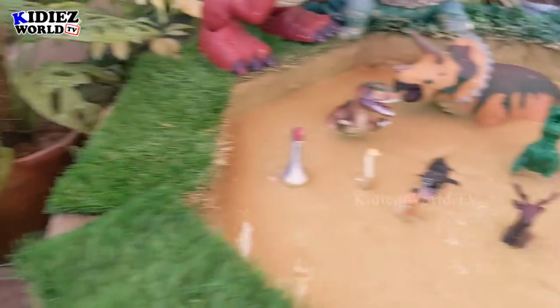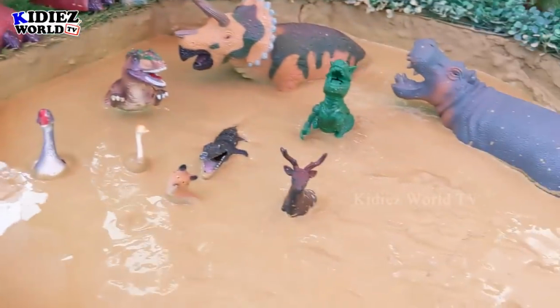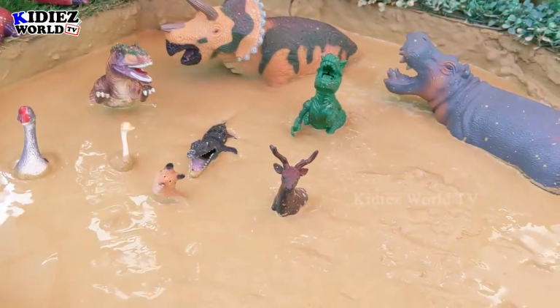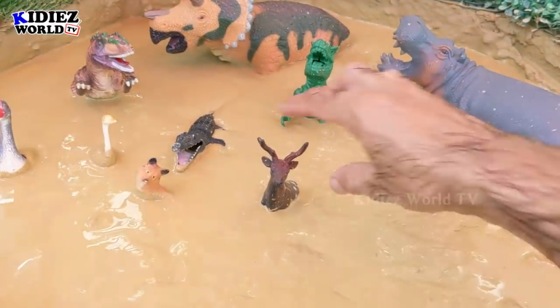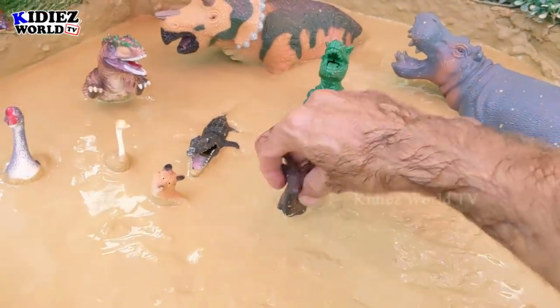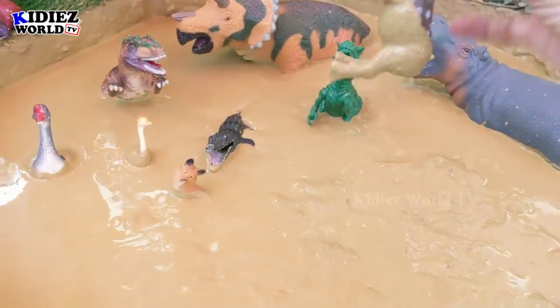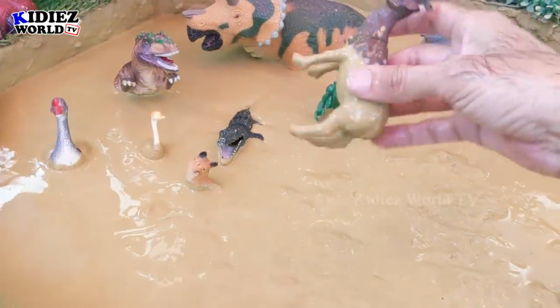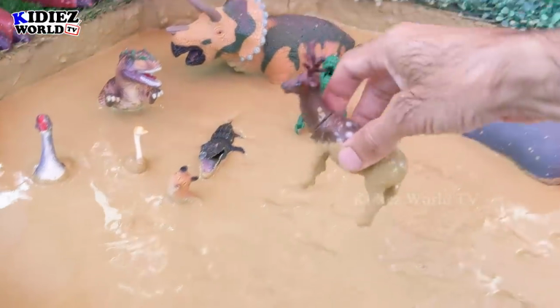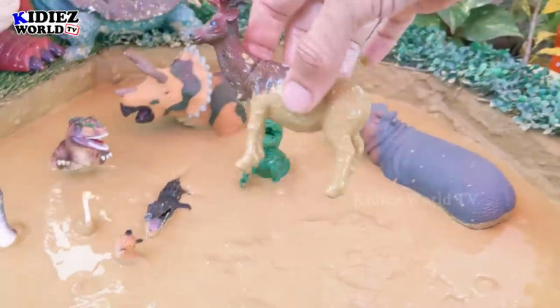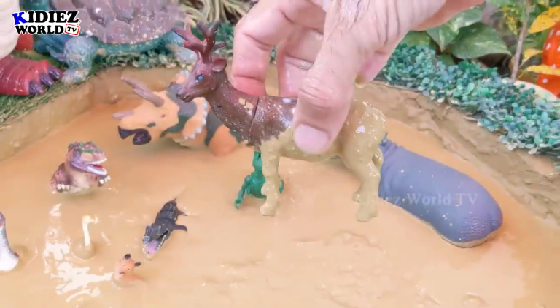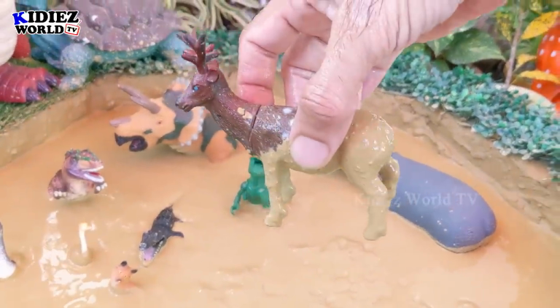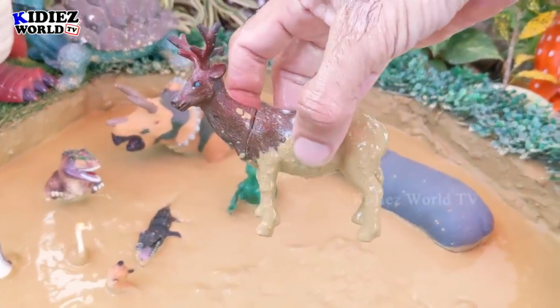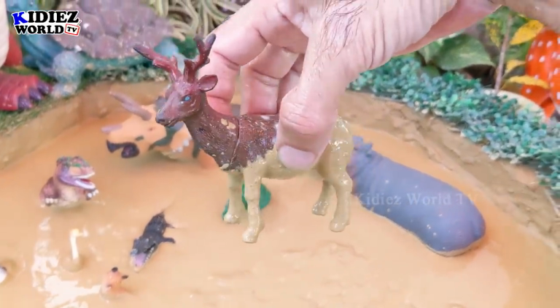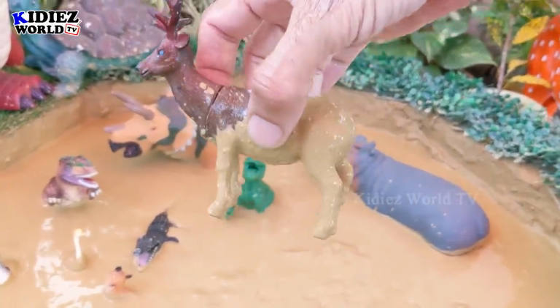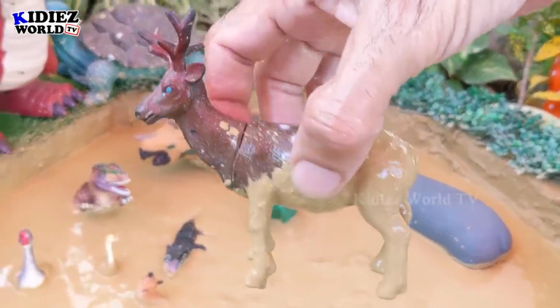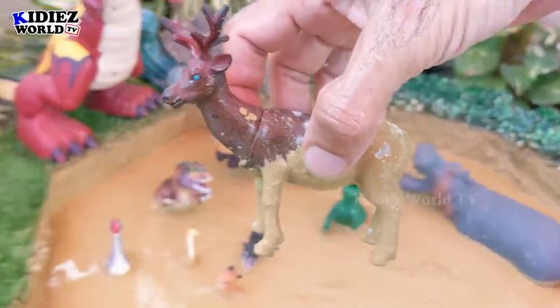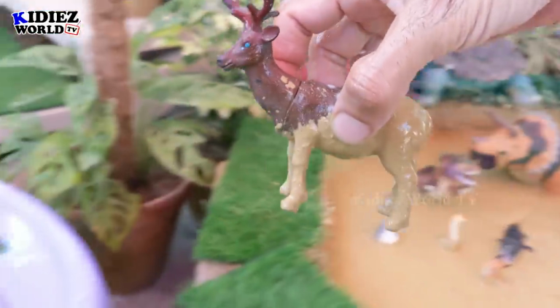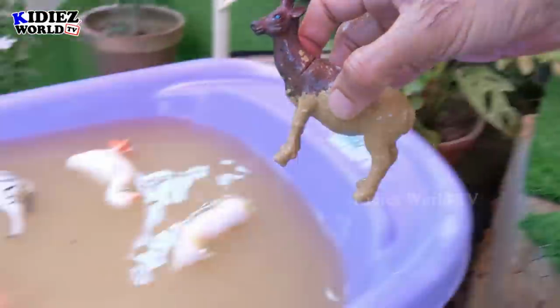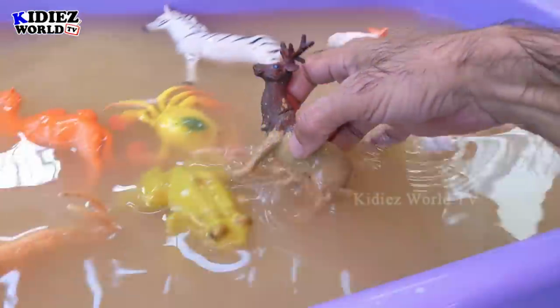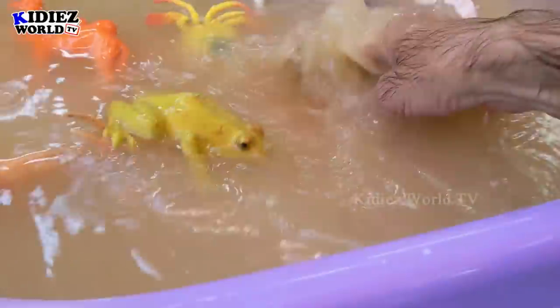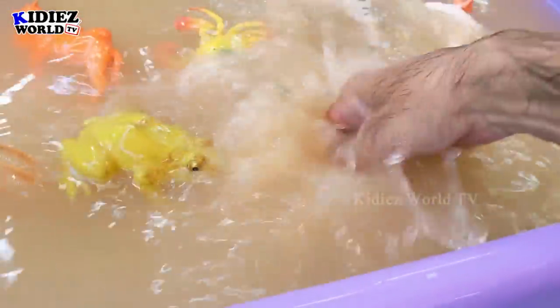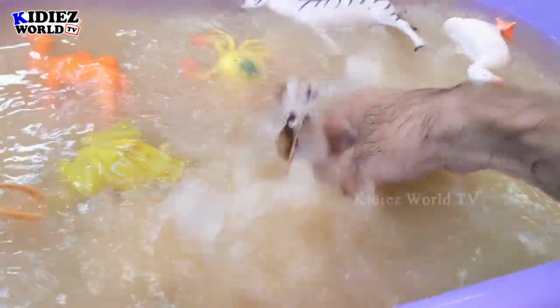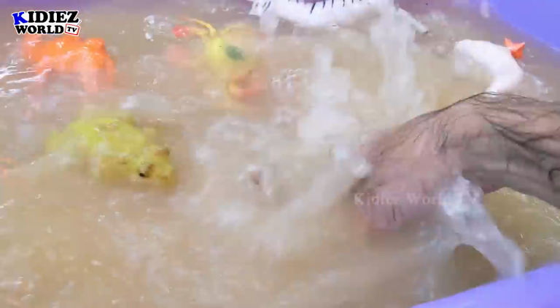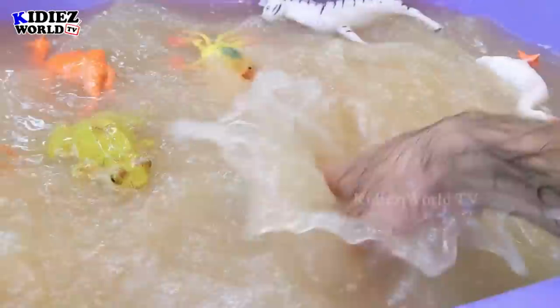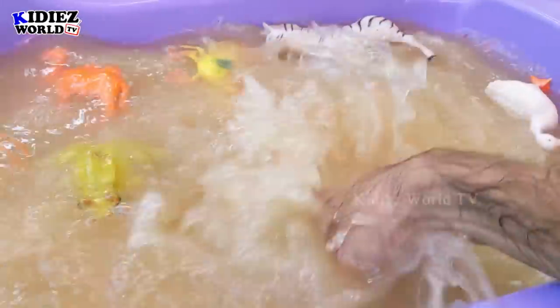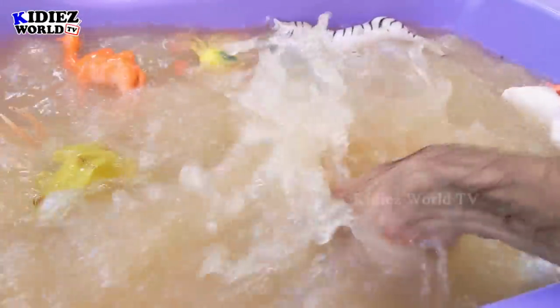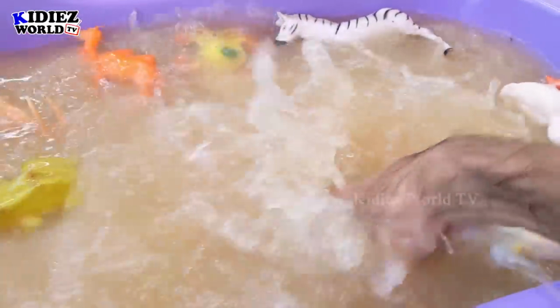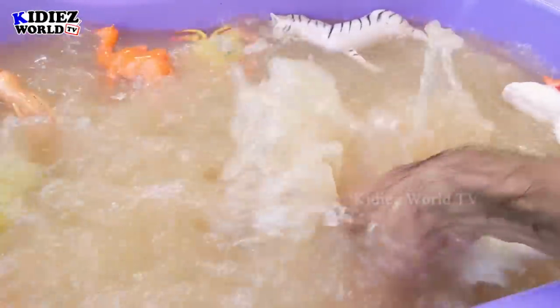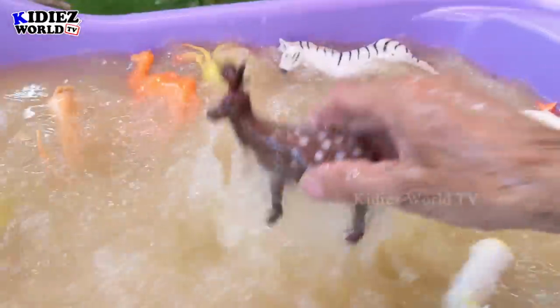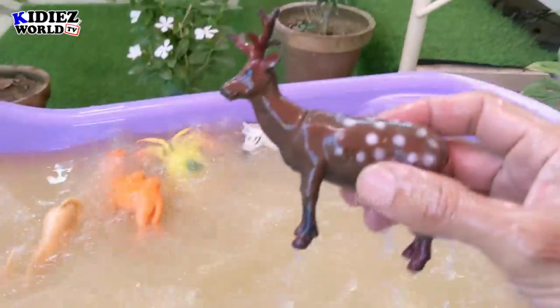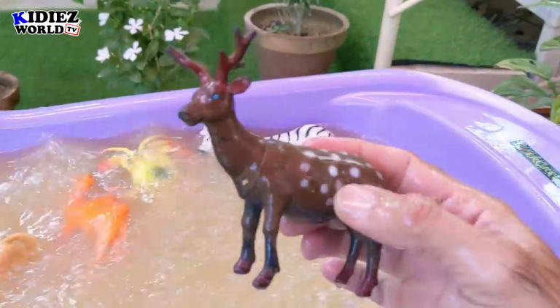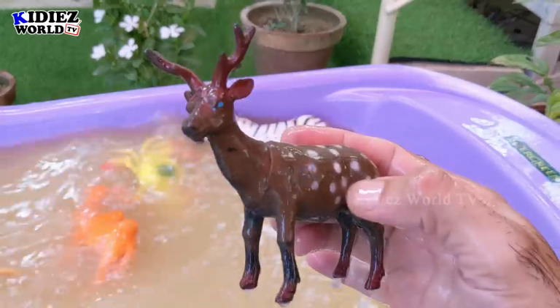The next one we have is reindeer. Reindeer is a very beautiful wild animal. Here we go — reindeer!